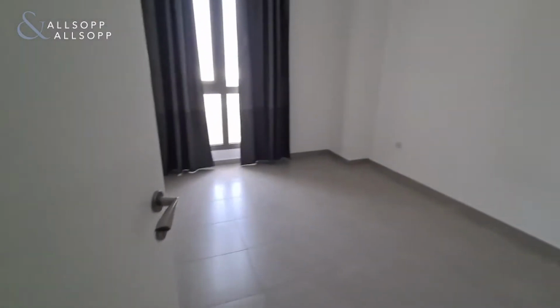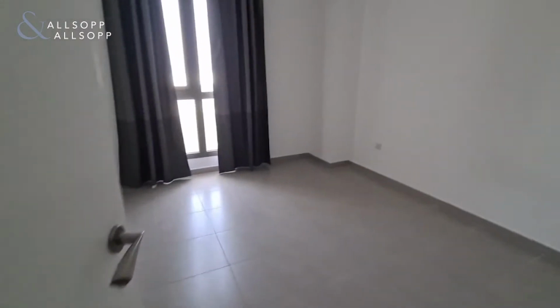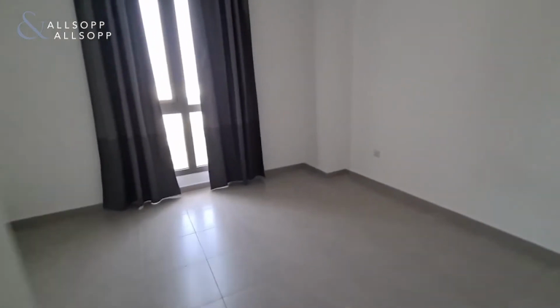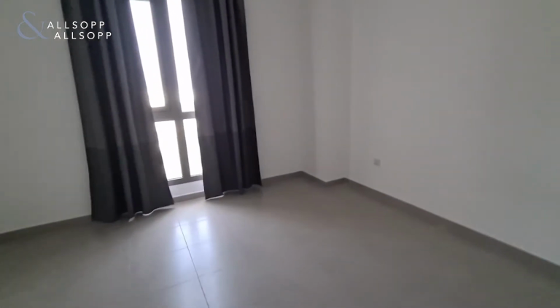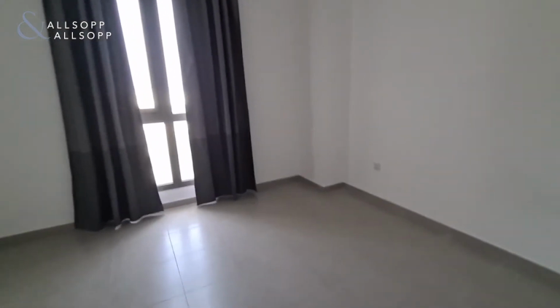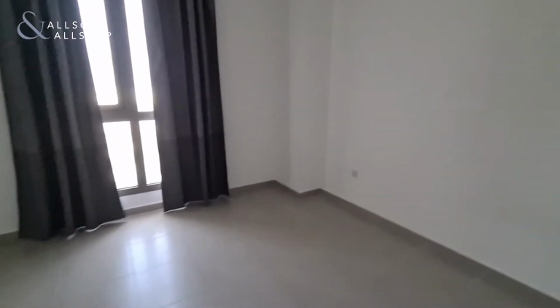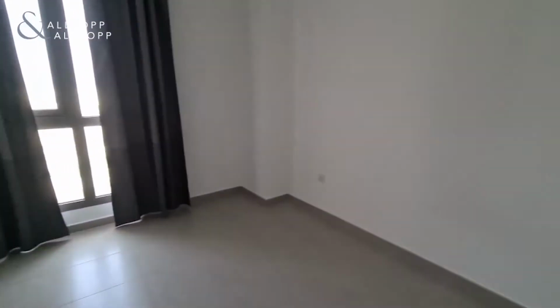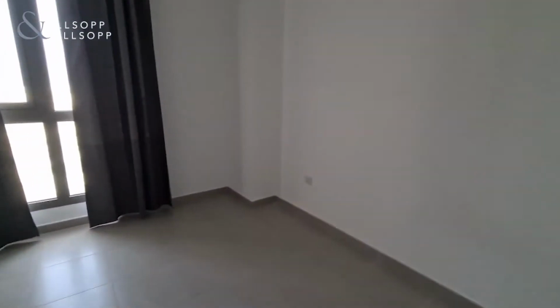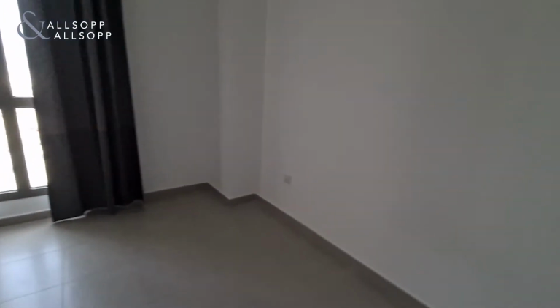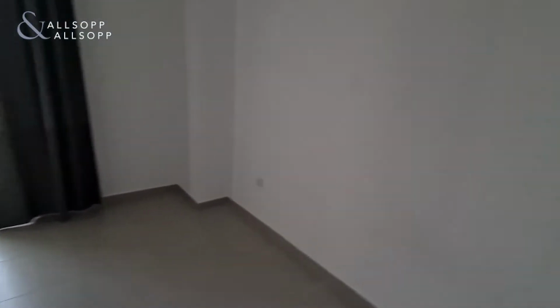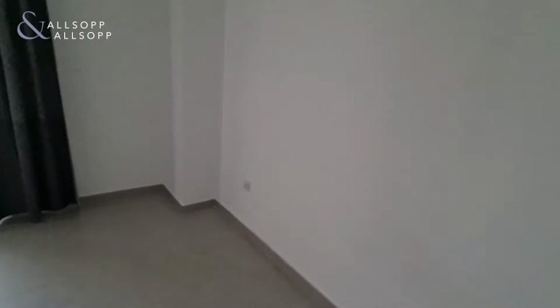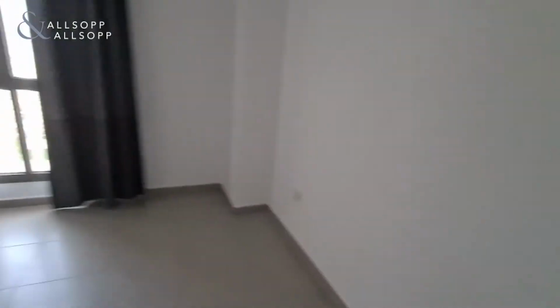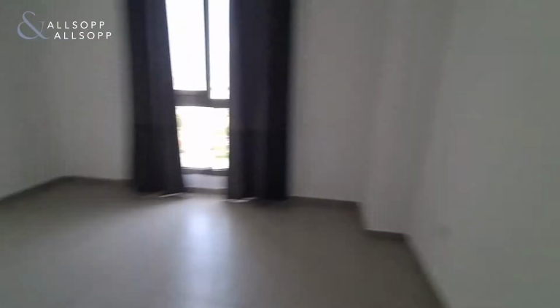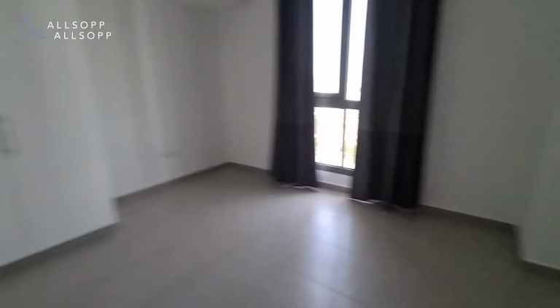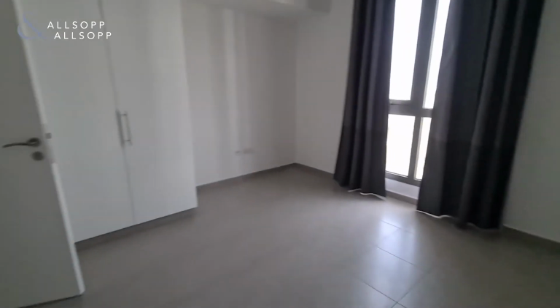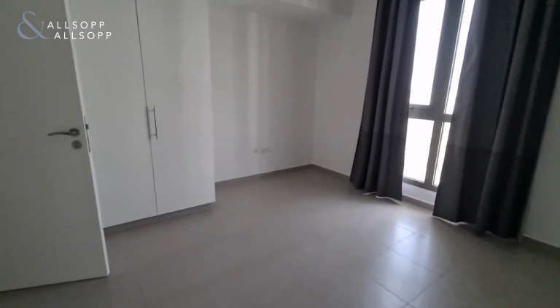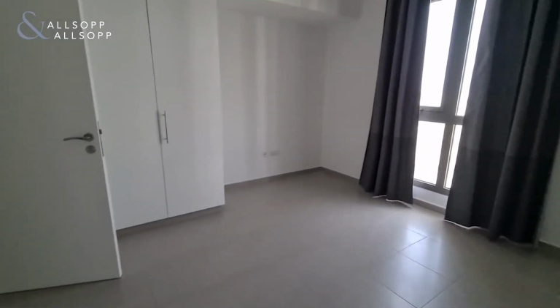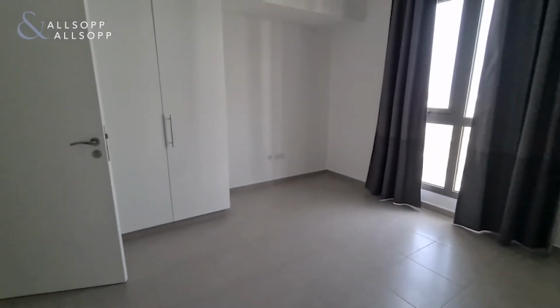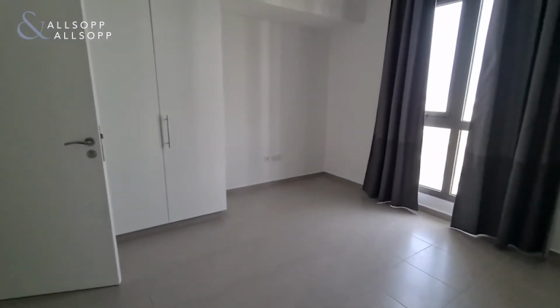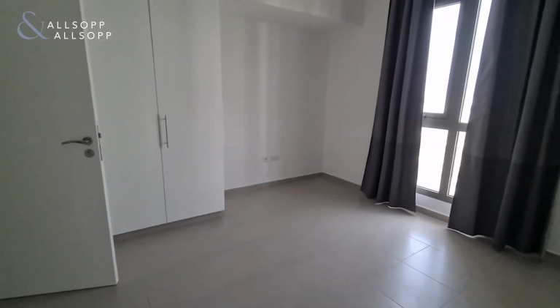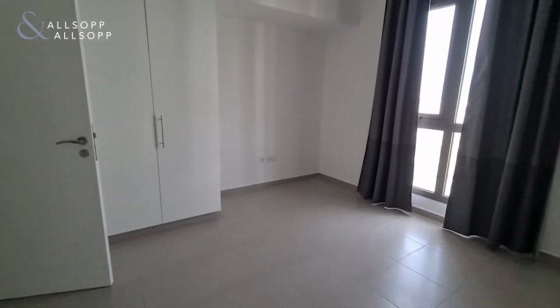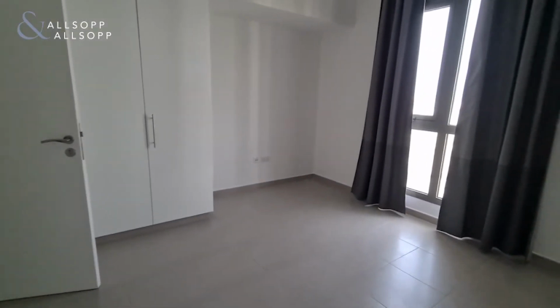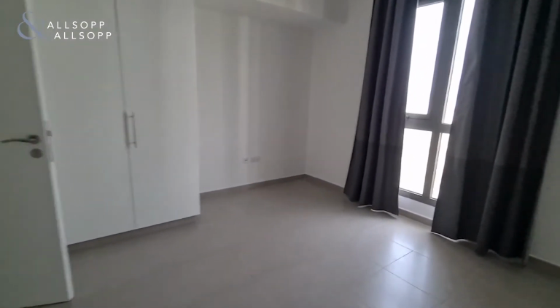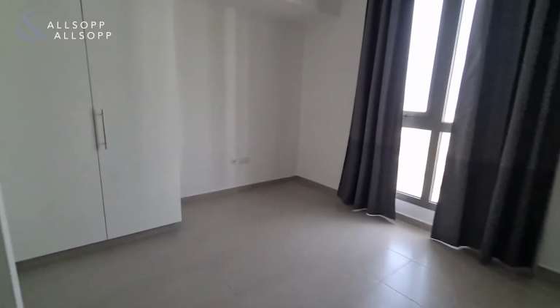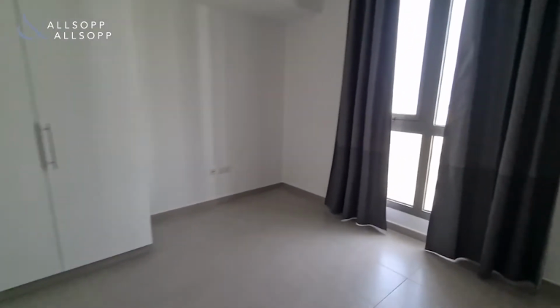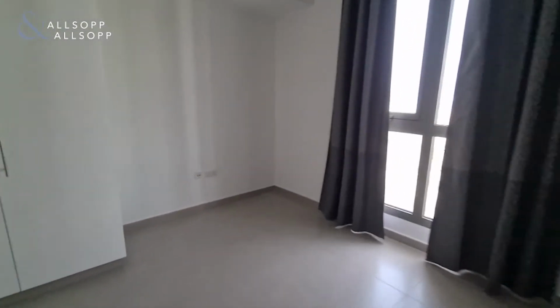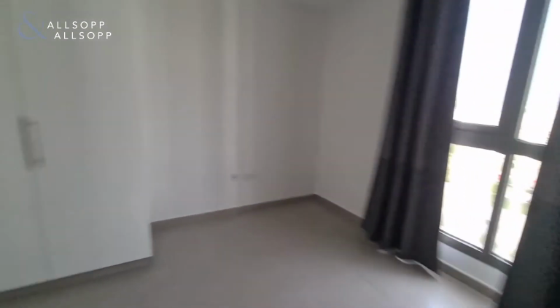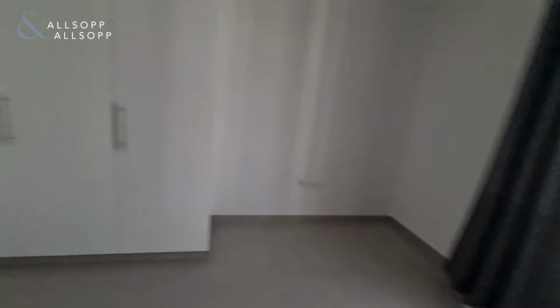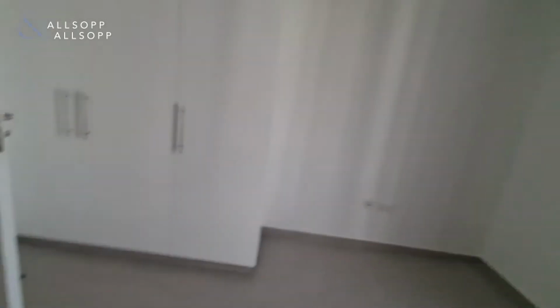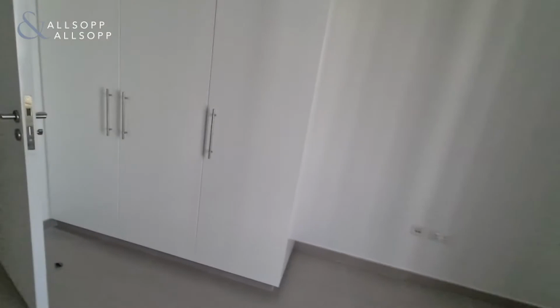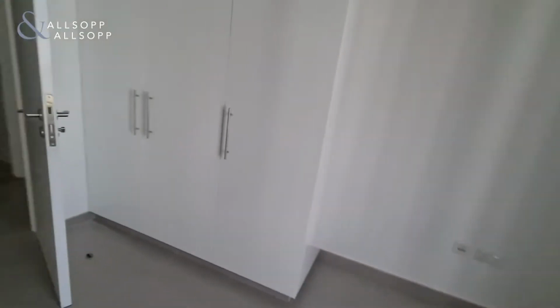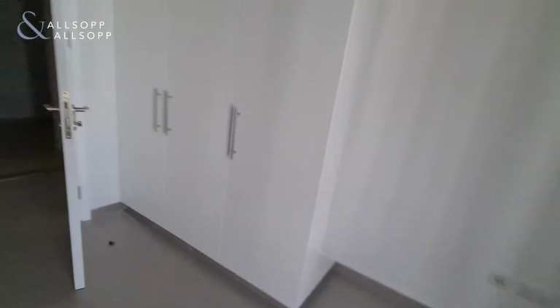Bedroom number two, again with built-in wardrobe.